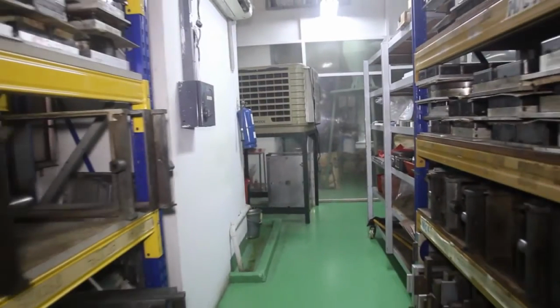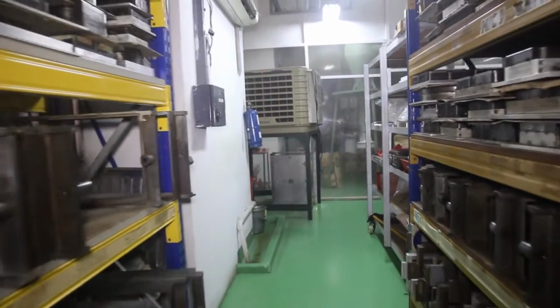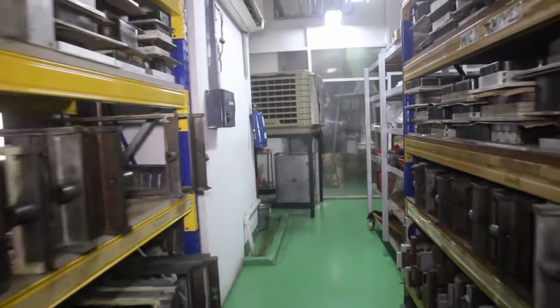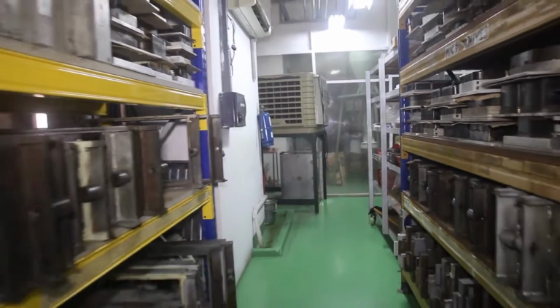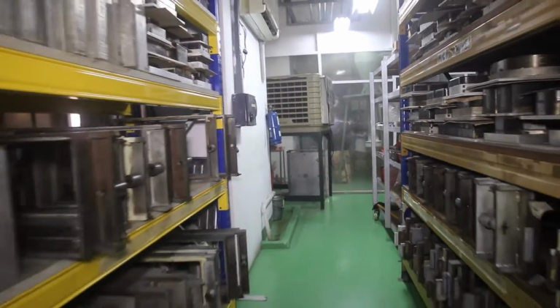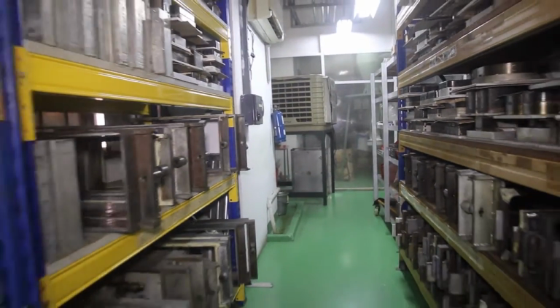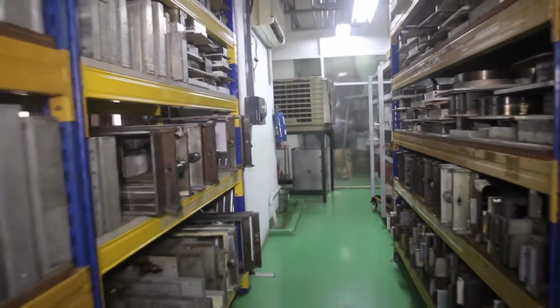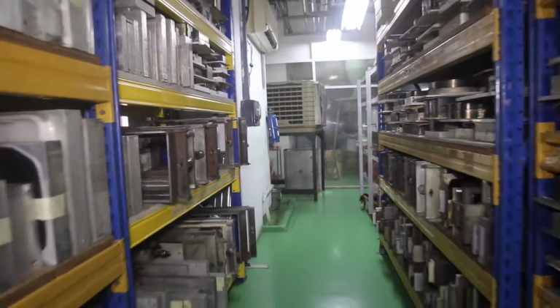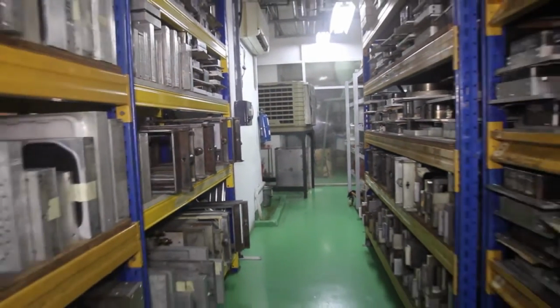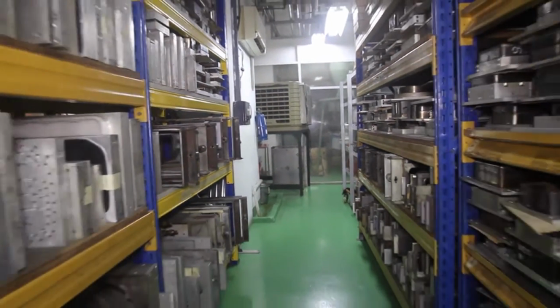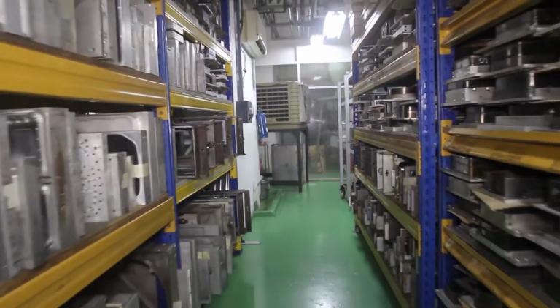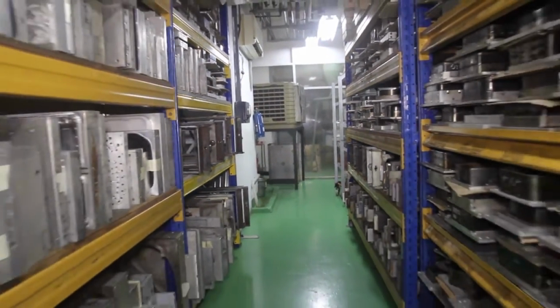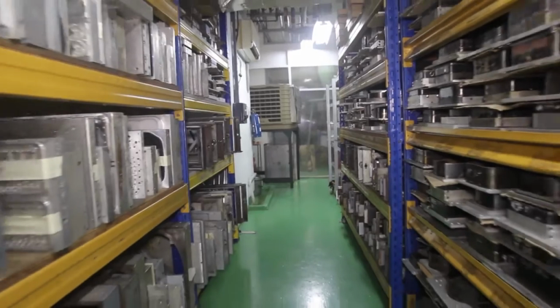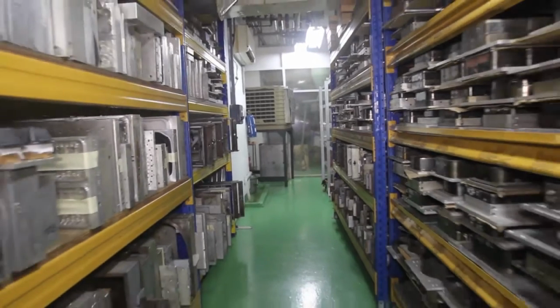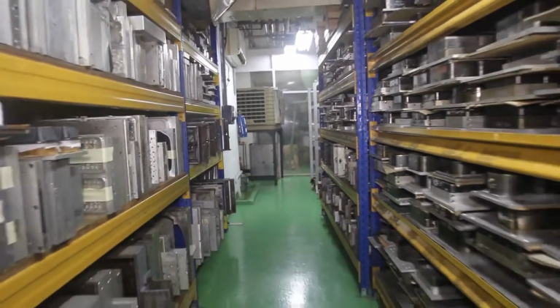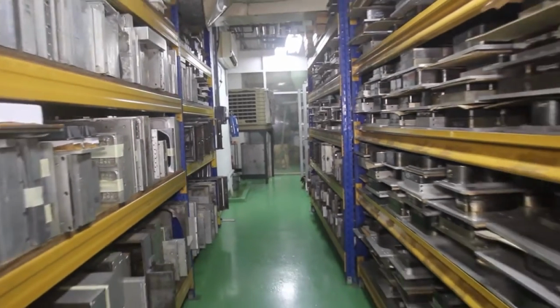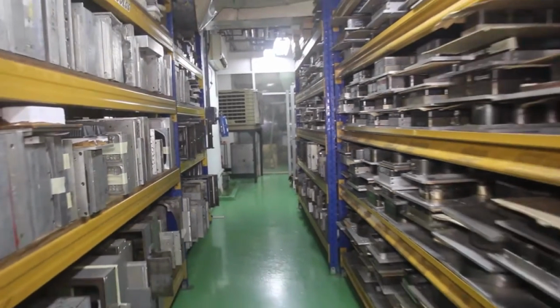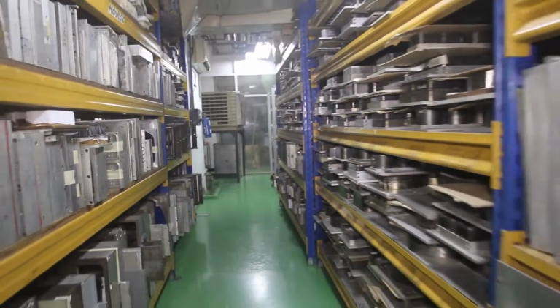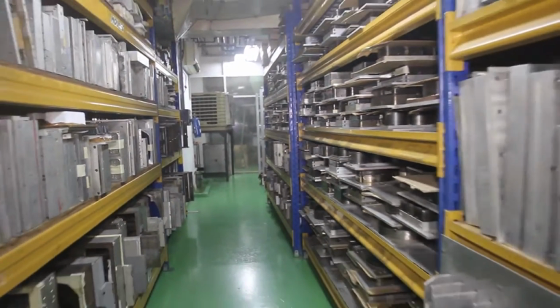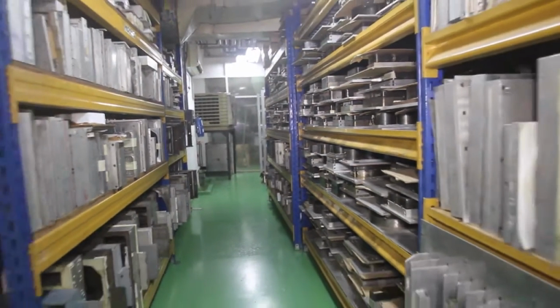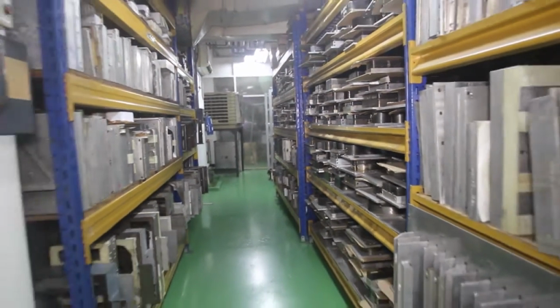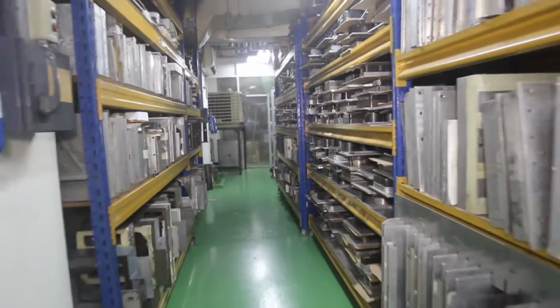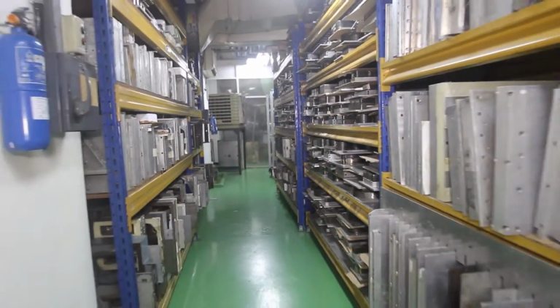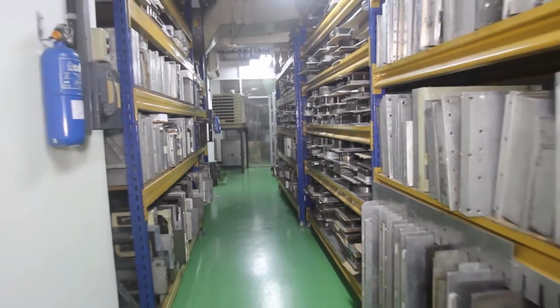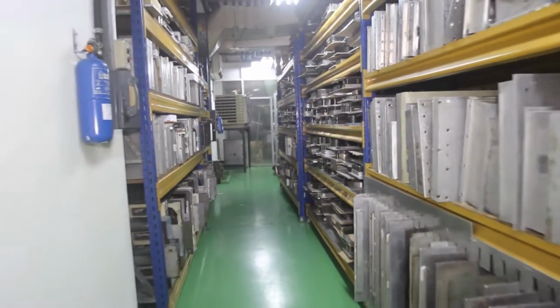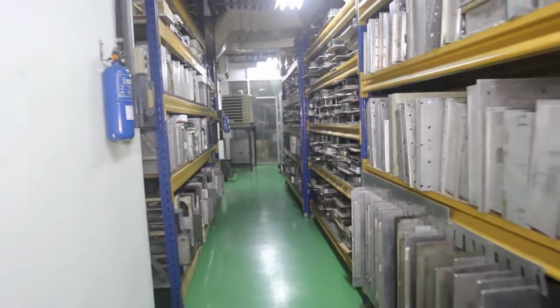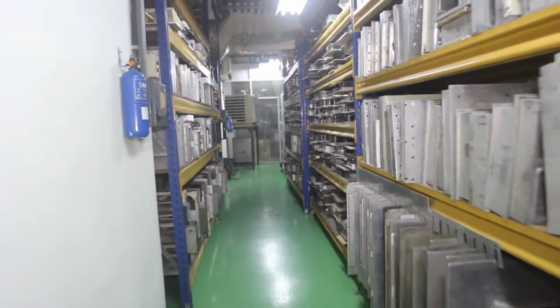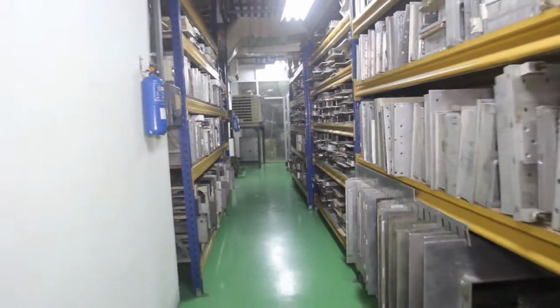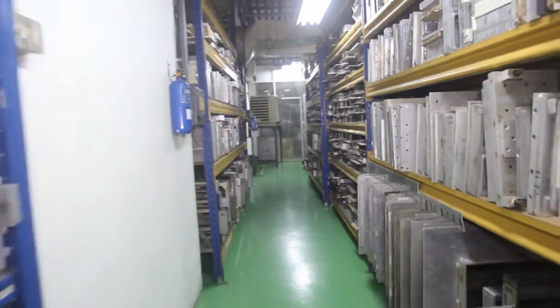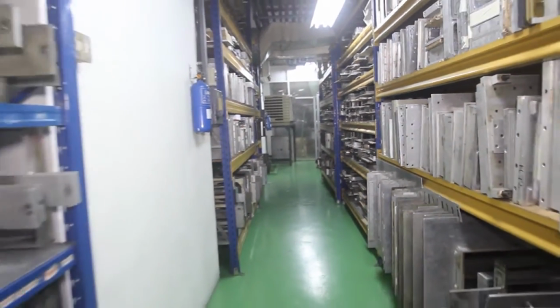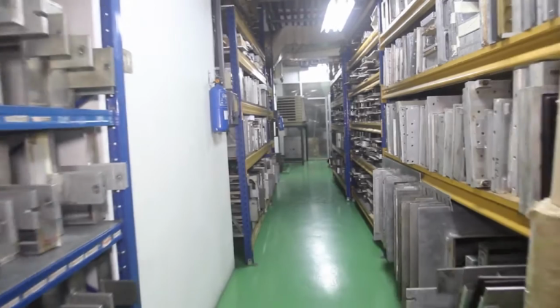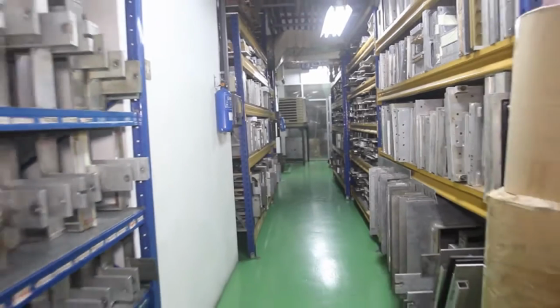Over the years, the range of items has run into the several hundred for regular customers who make repeated orders to pack their products for exports.